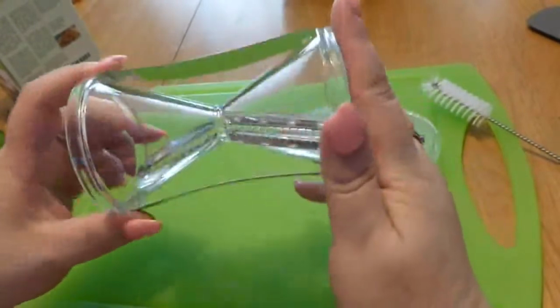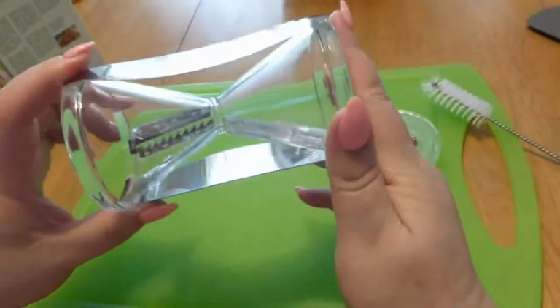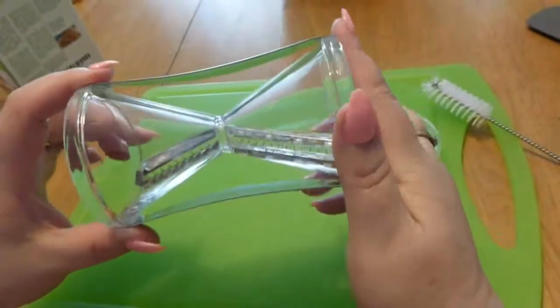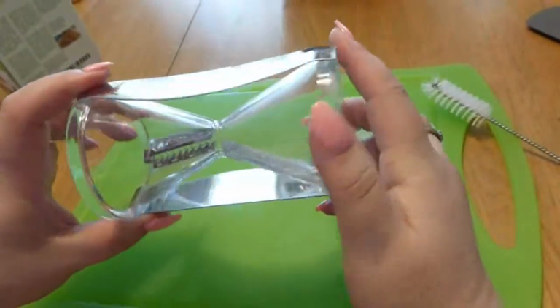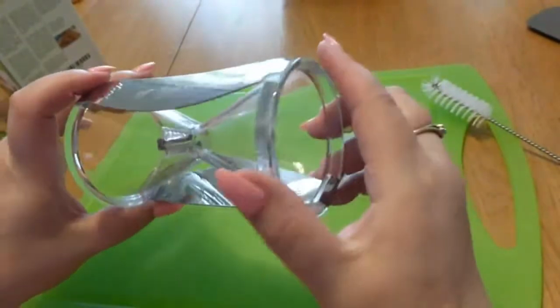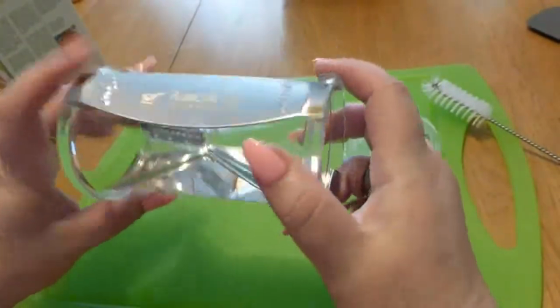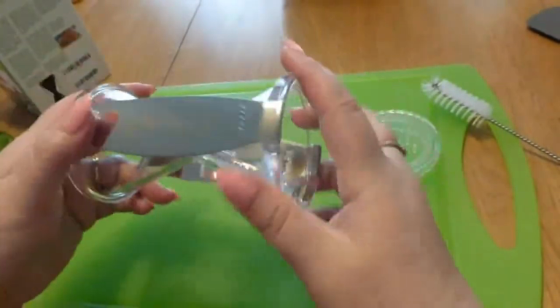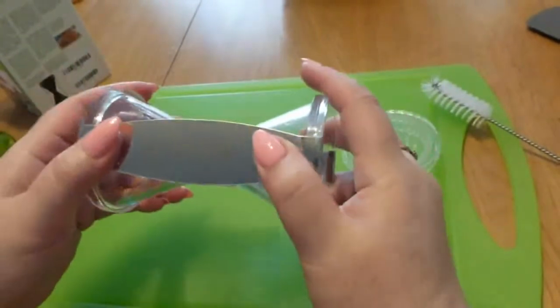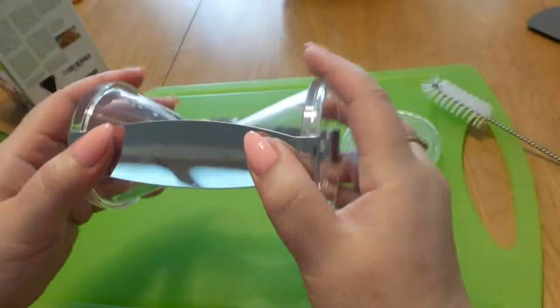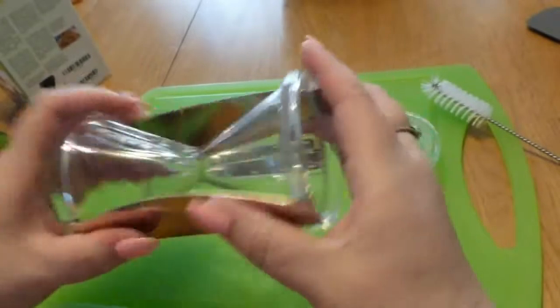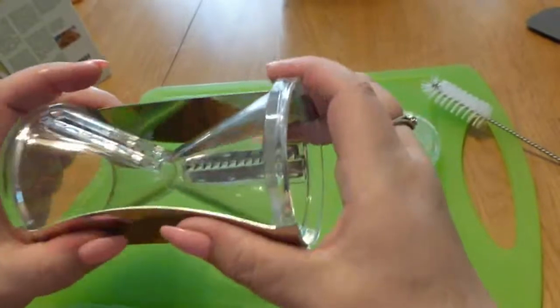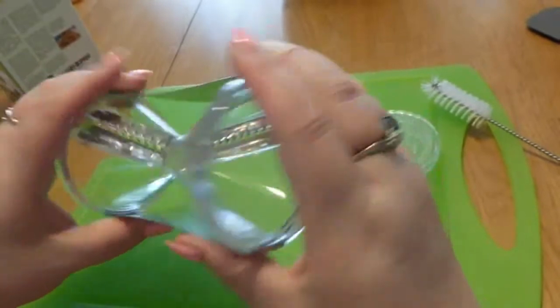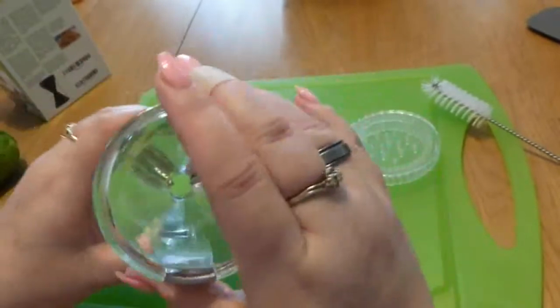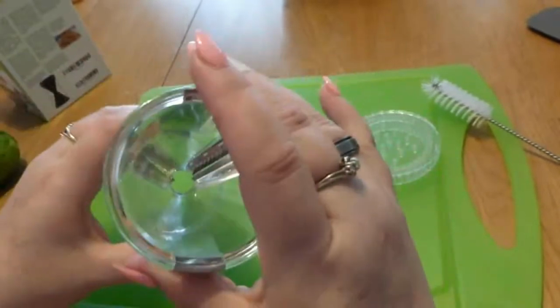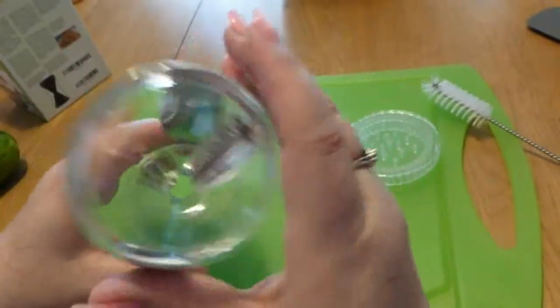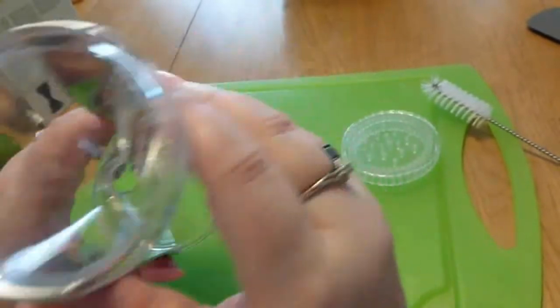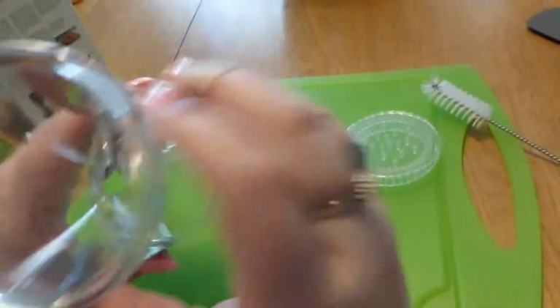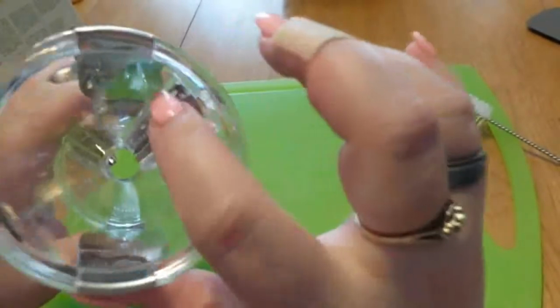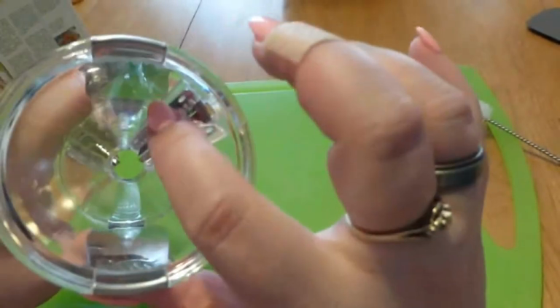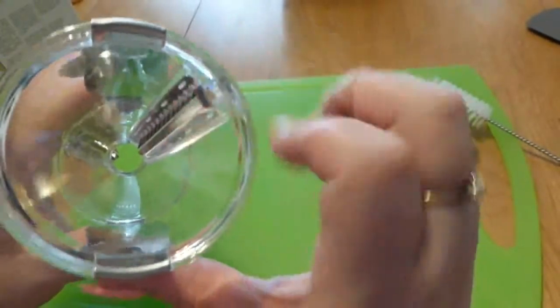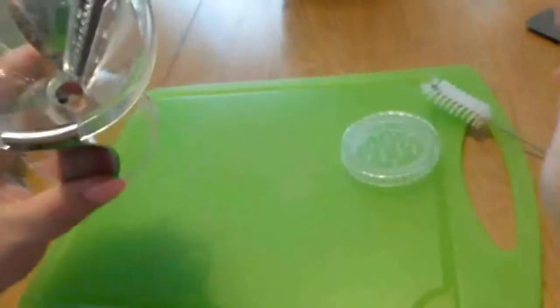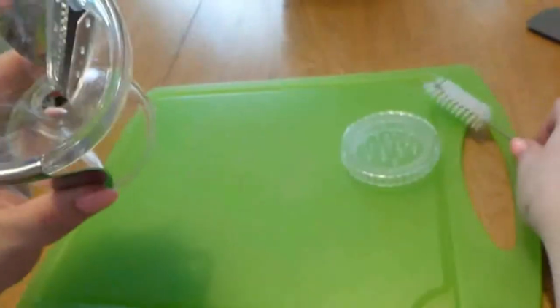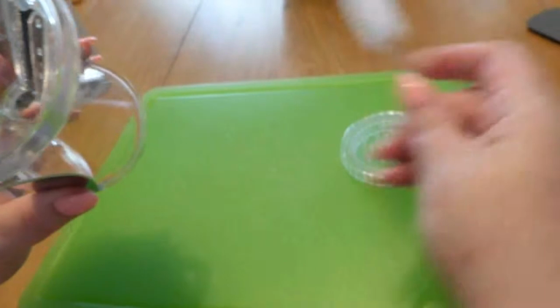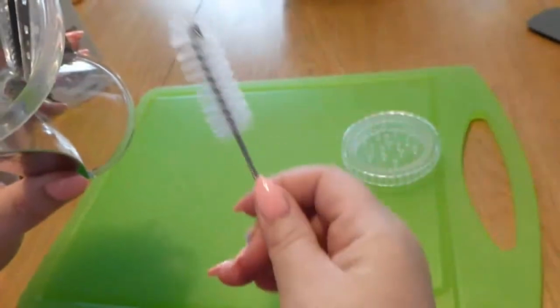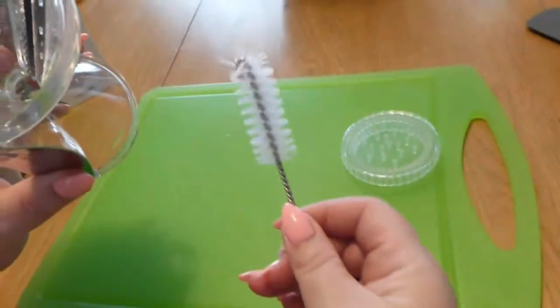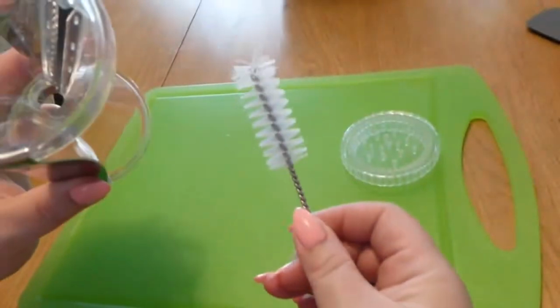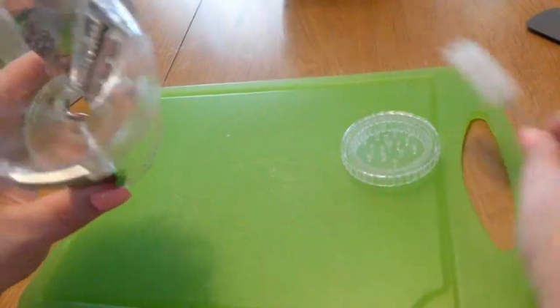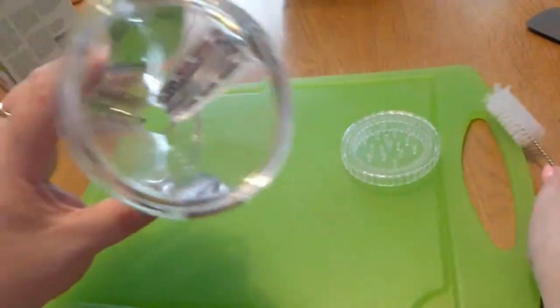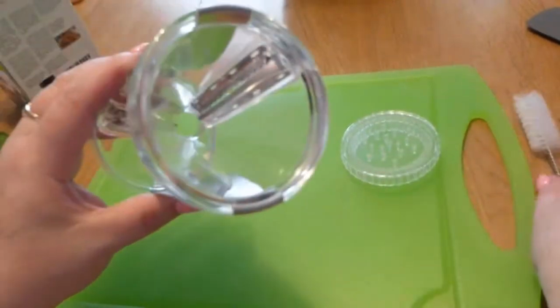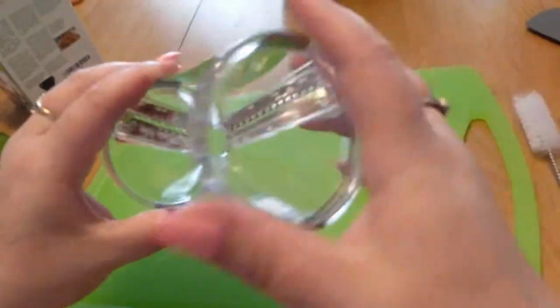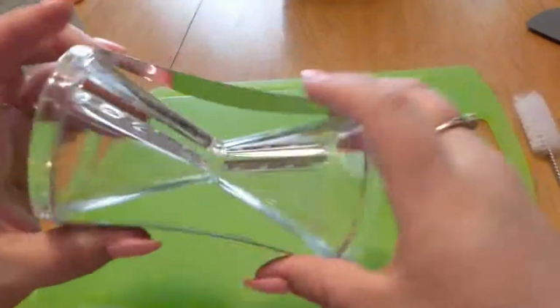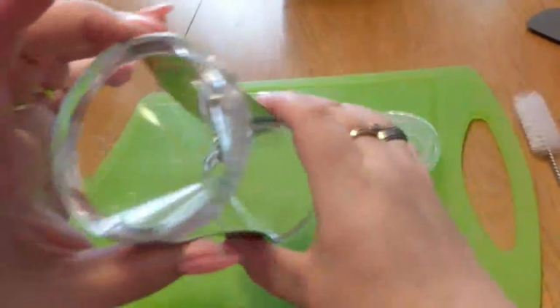That way you can kind of see what's going on inside too. It's very well made, very strong. The teeth inside are very sharp, so it comes with this nice little brush because you don't want to stick your fingers in there to clean it.